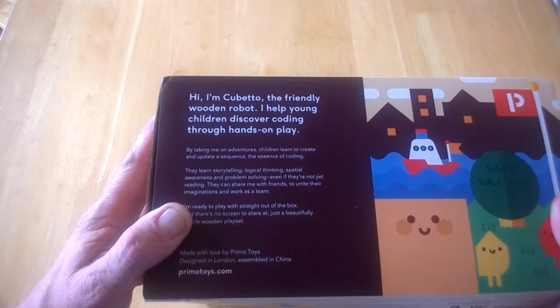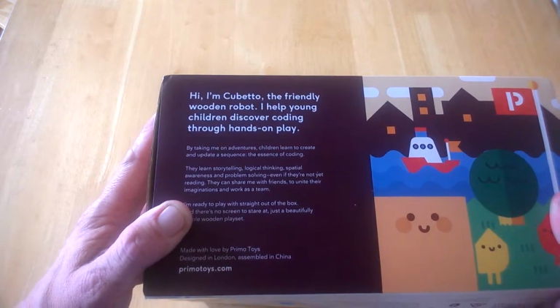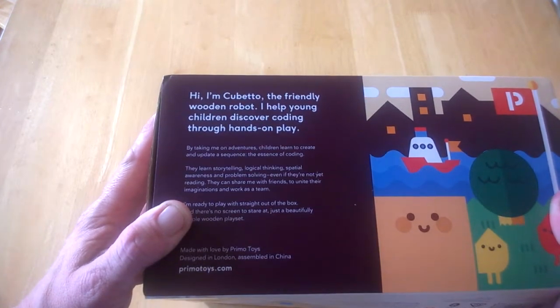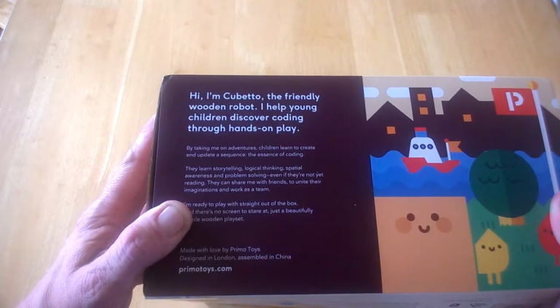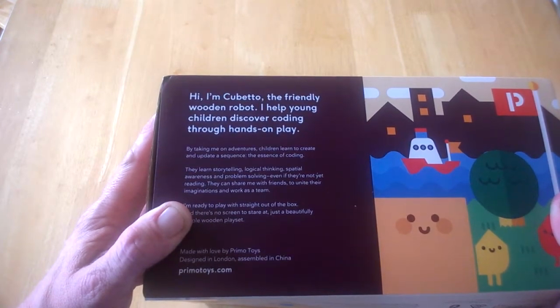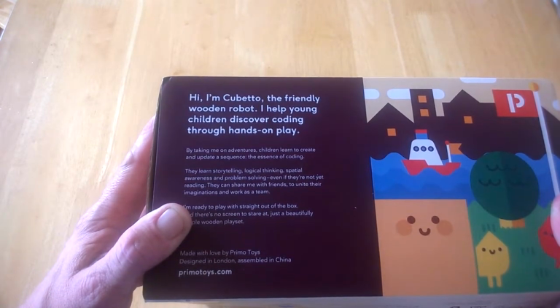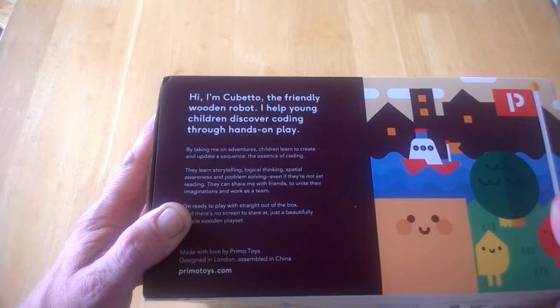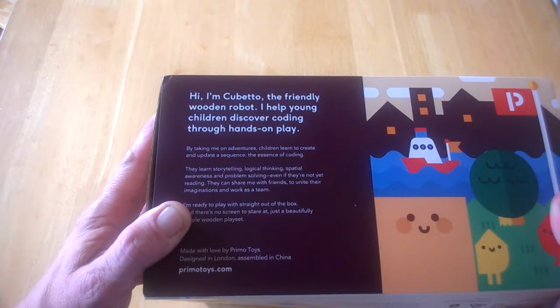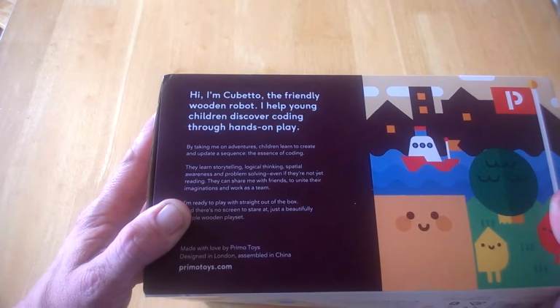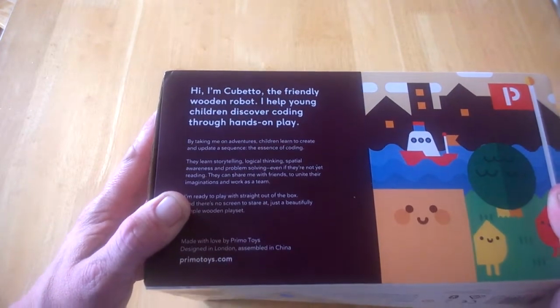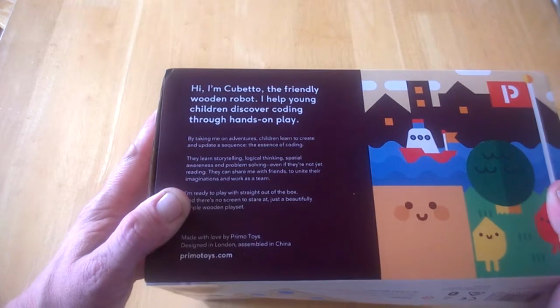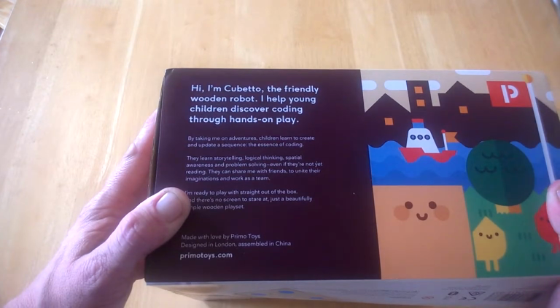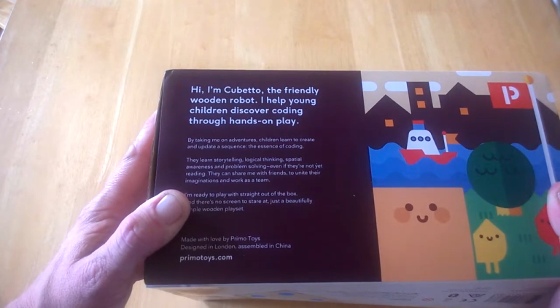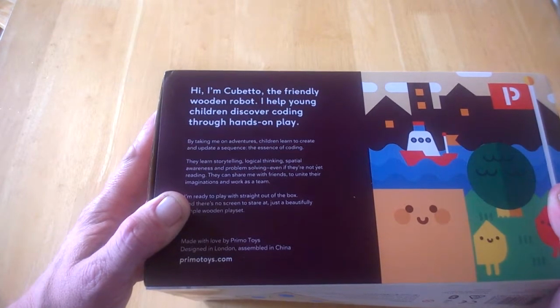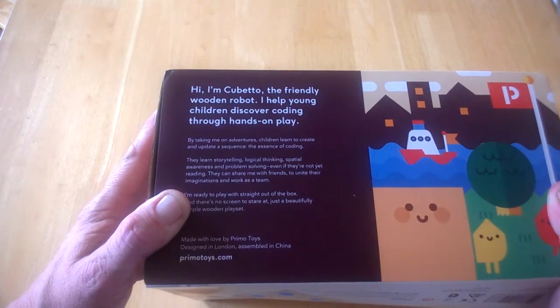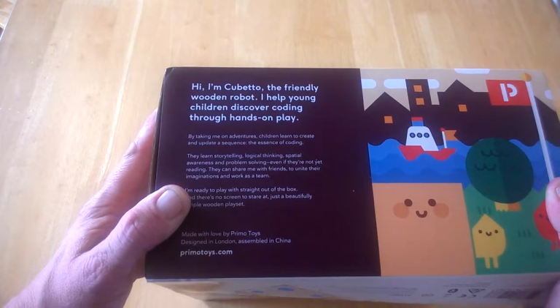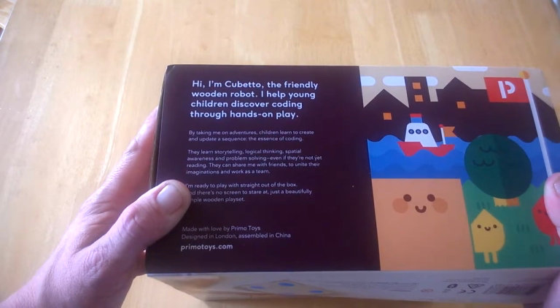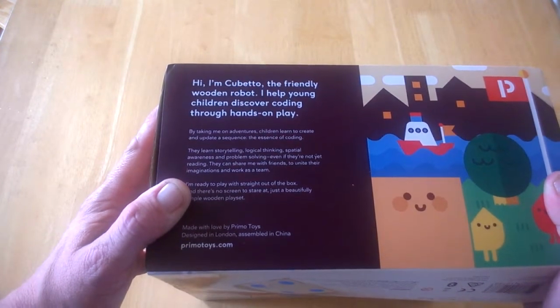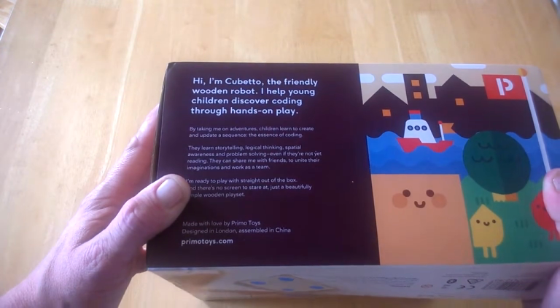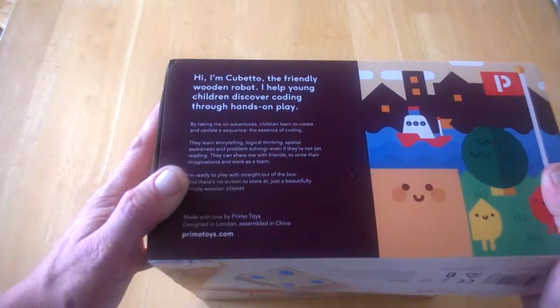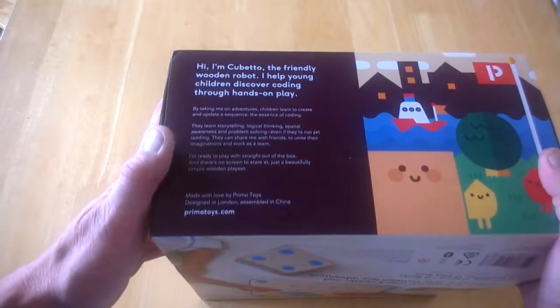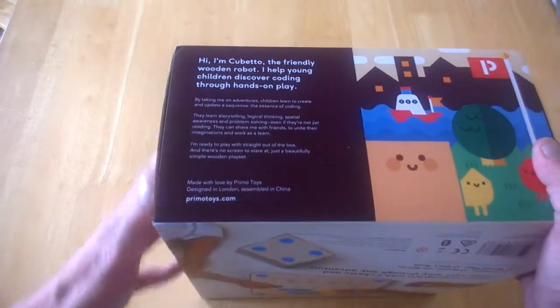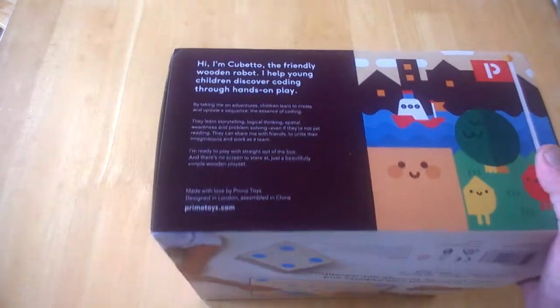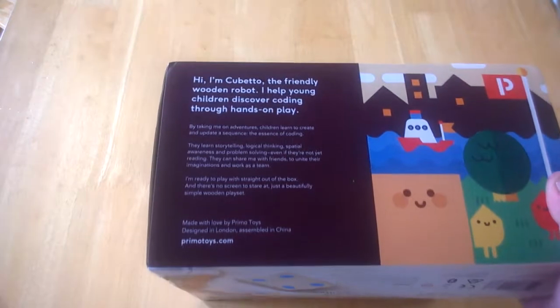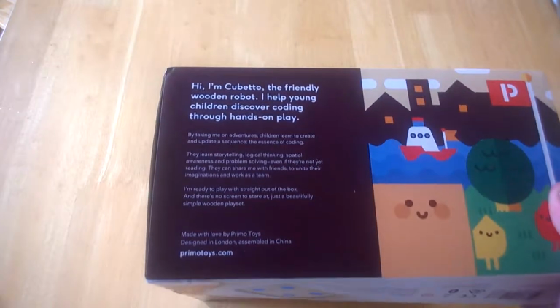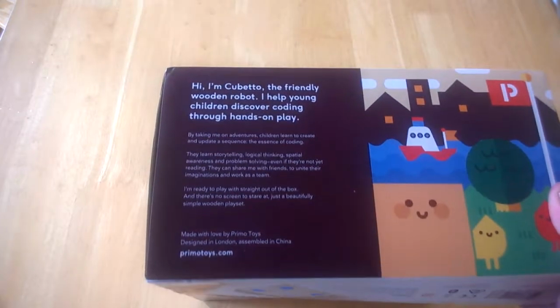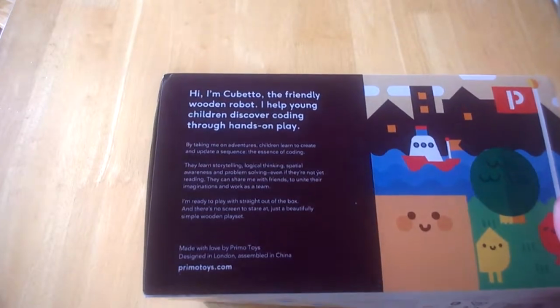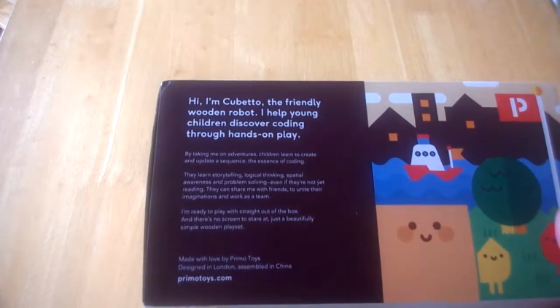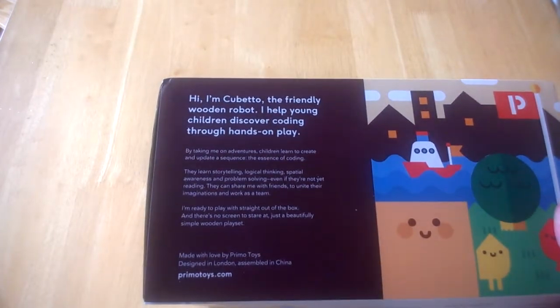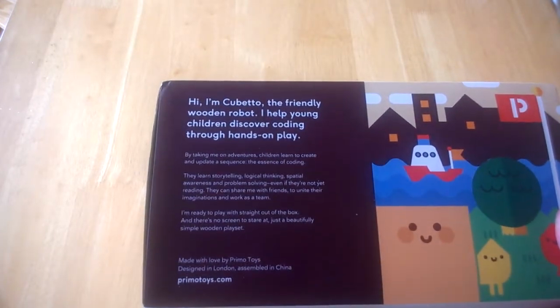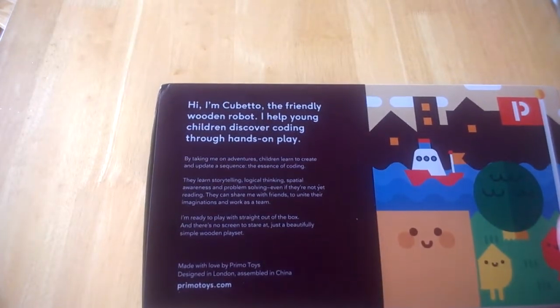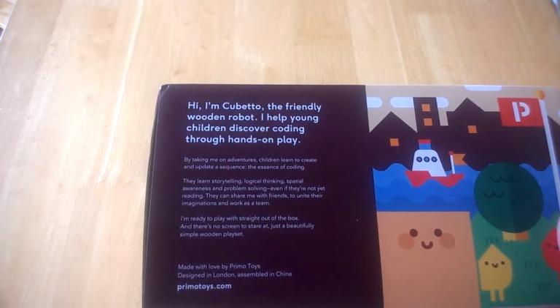They also develop problem-solving skills even if they're not reading yet. They can share their imaginations with friends, work as a team, and it's ready to play straight out of the box. There's no screen to stare at.